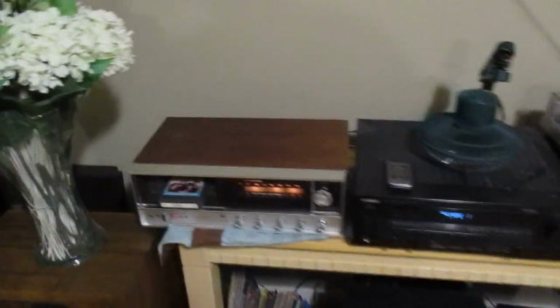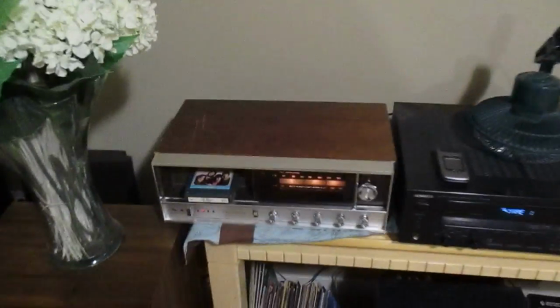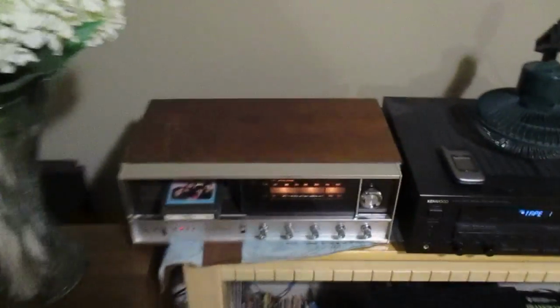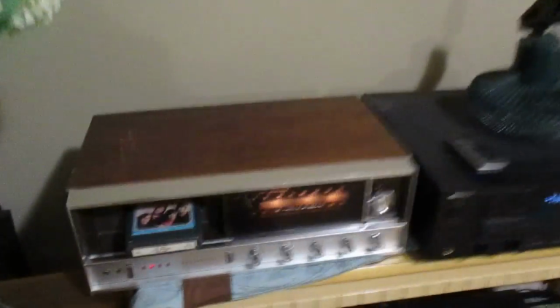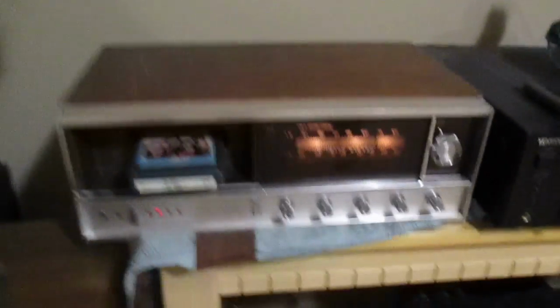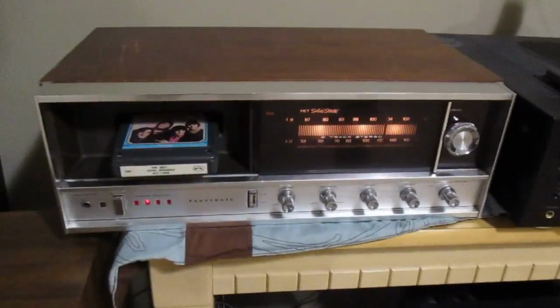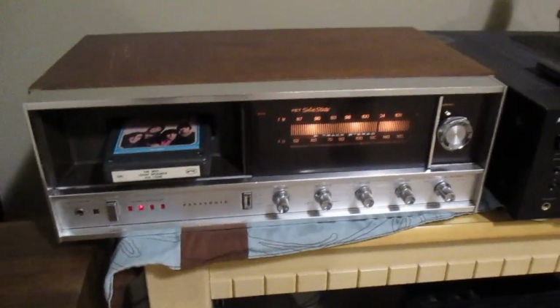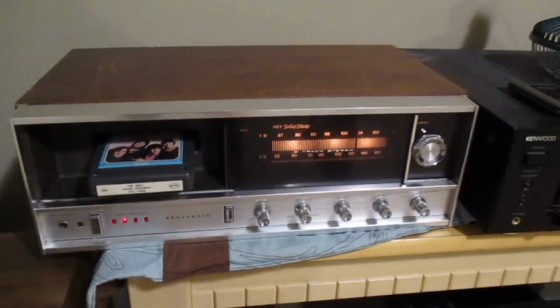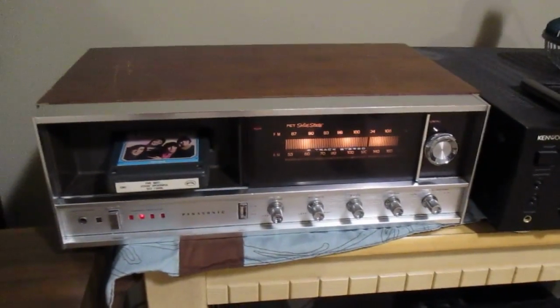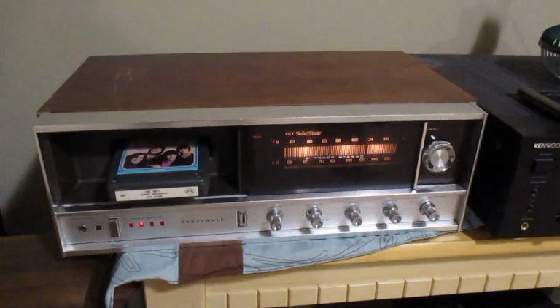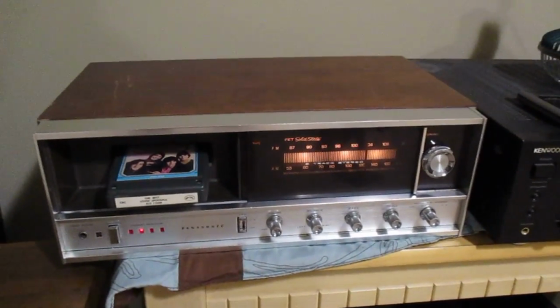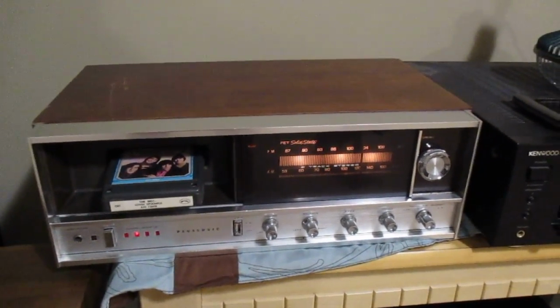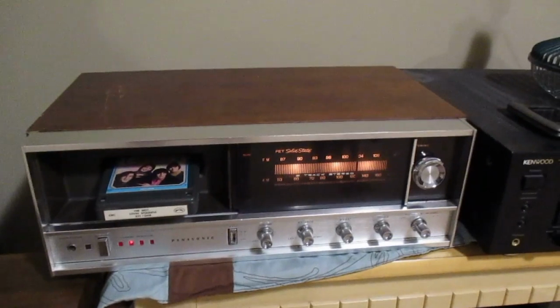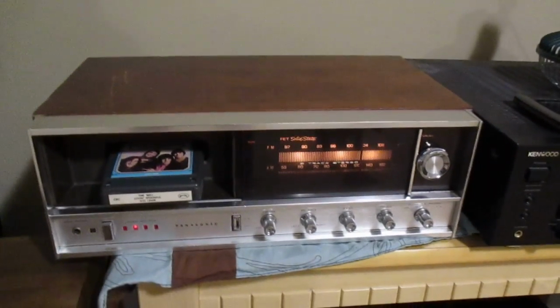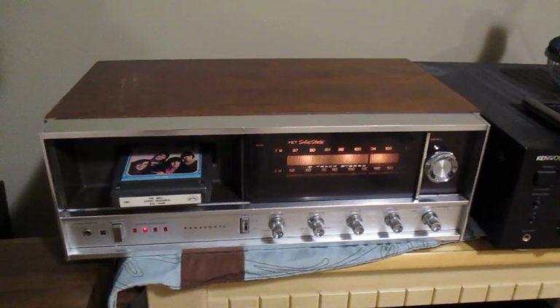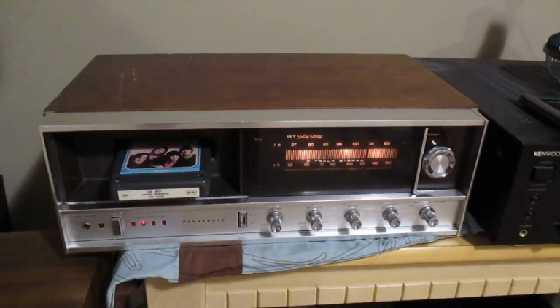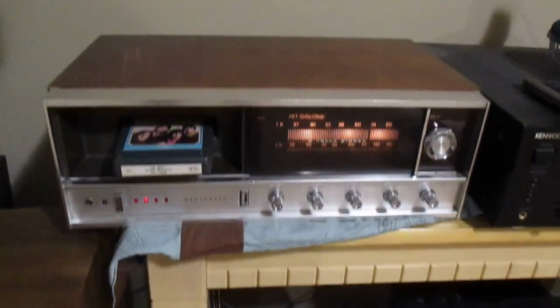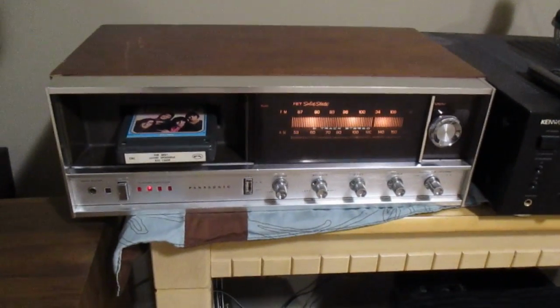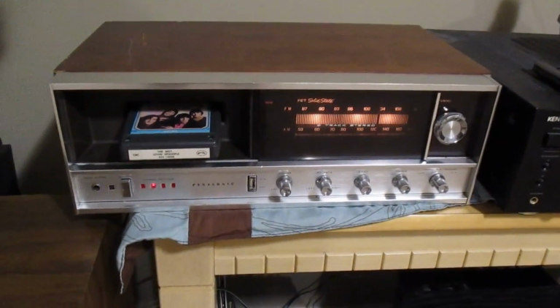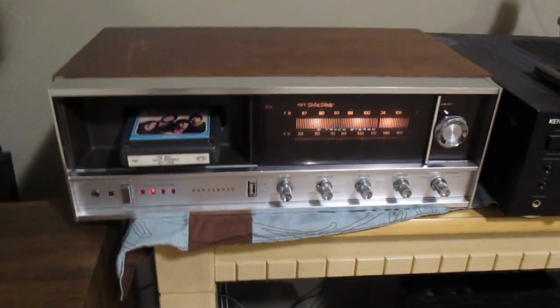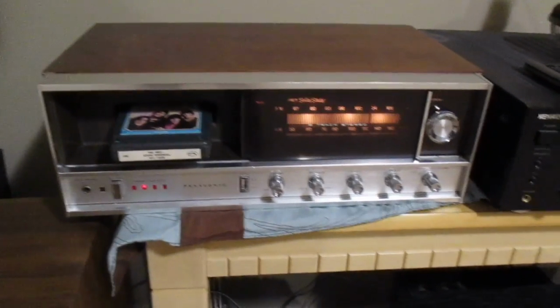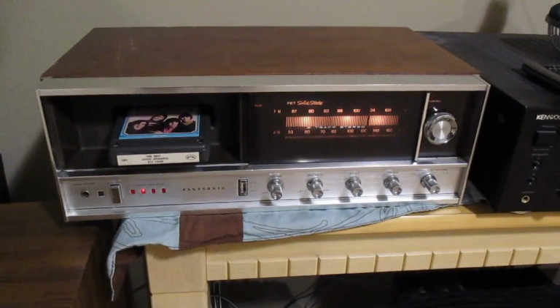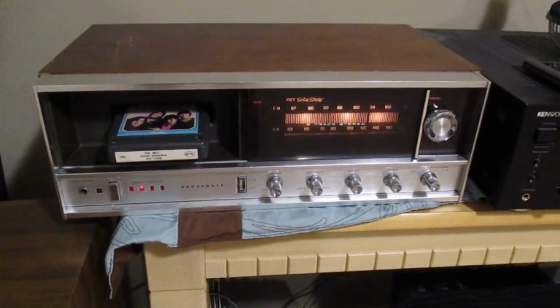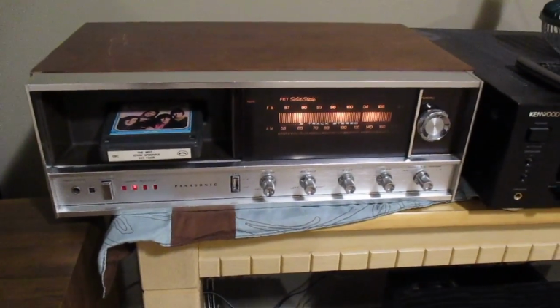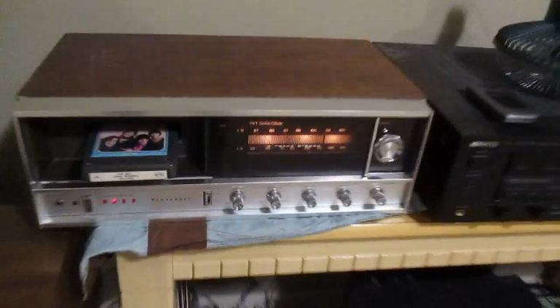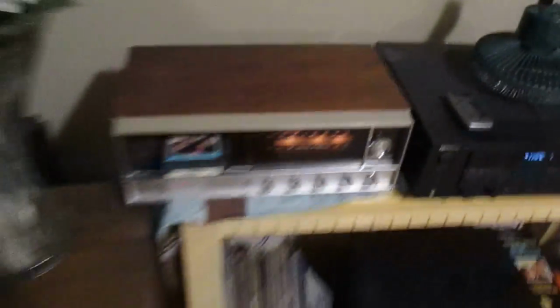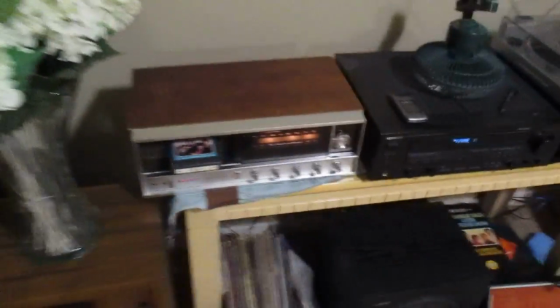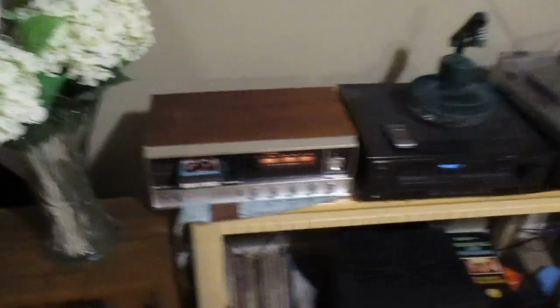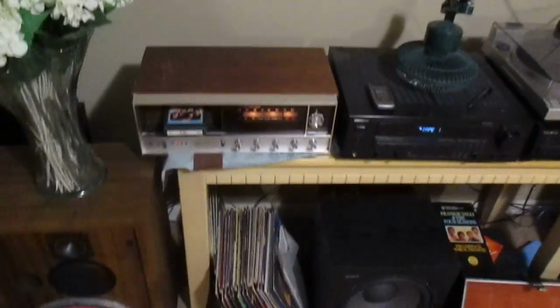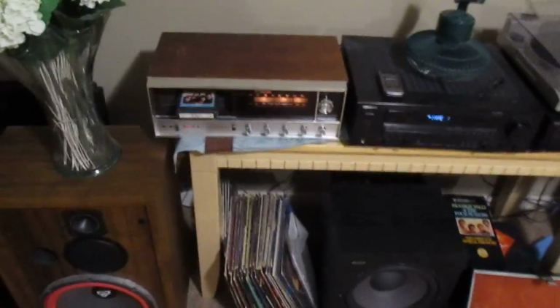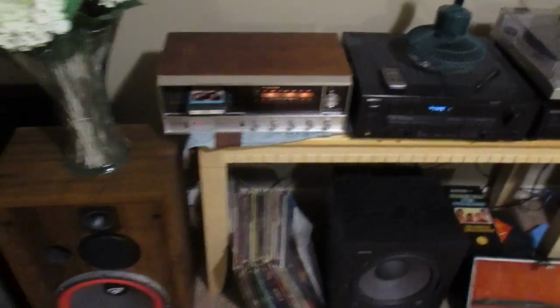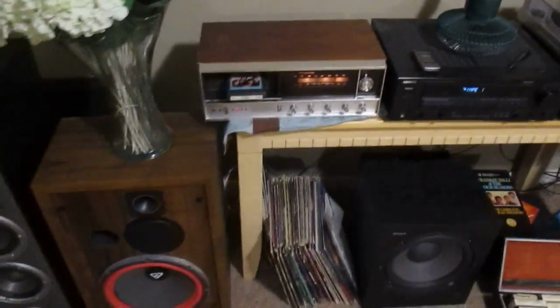This is my main unit right here. This is a 1968 Panasonic — I think it's like an RE-7070 or something like that.